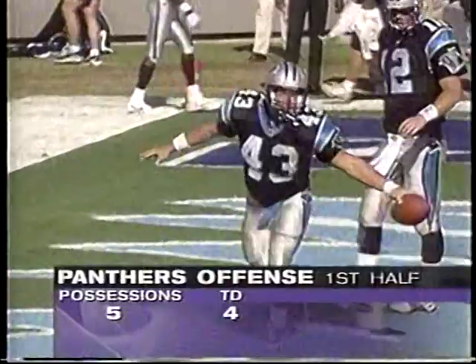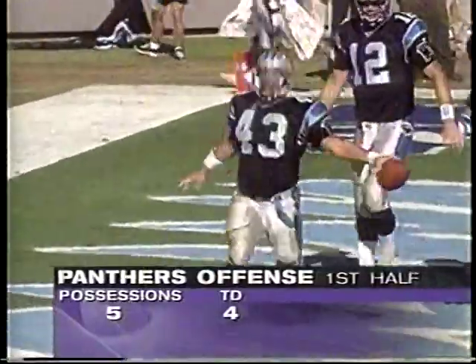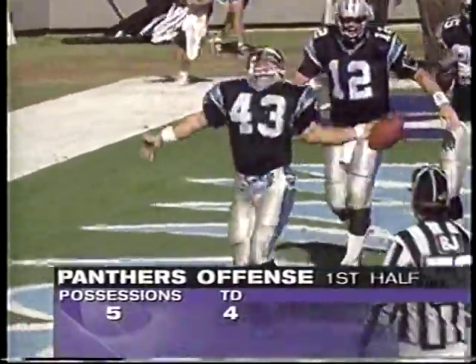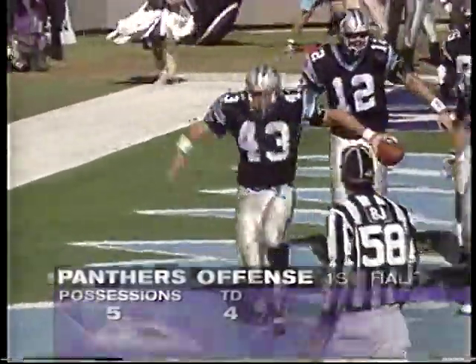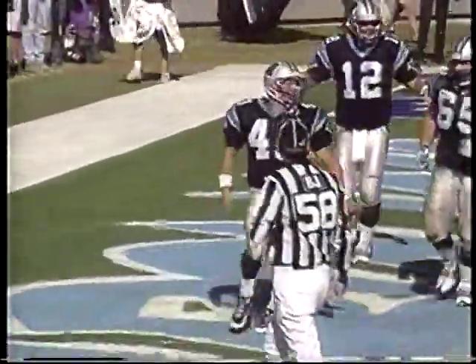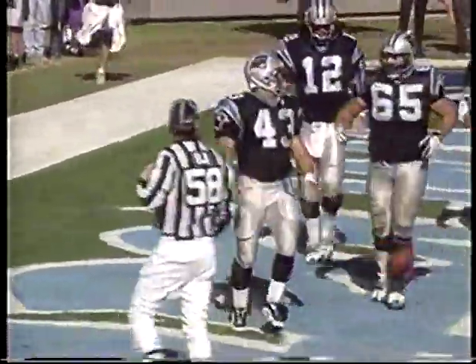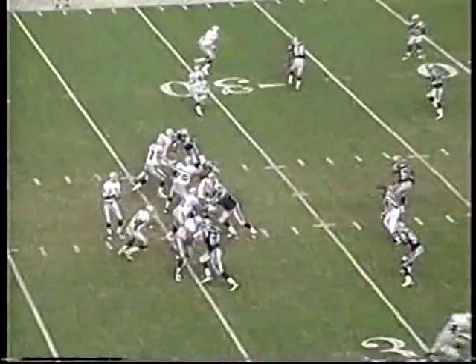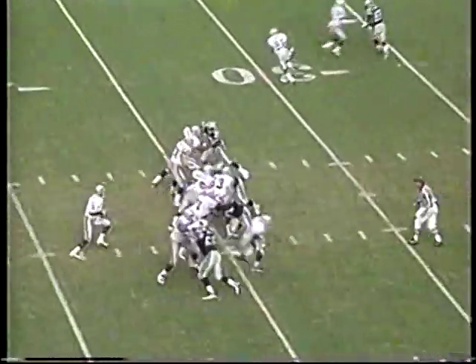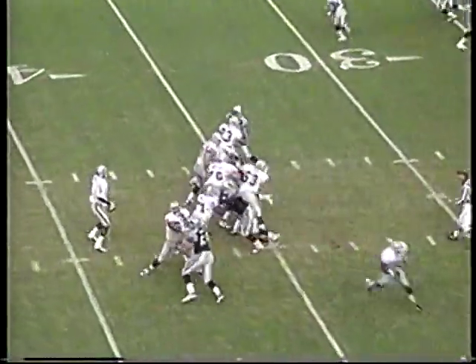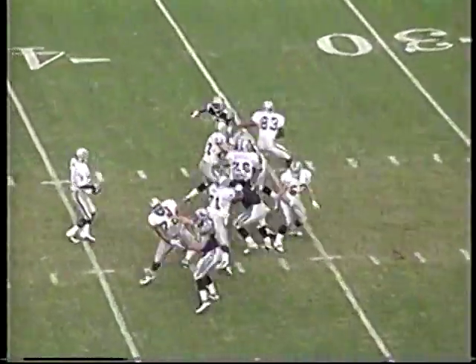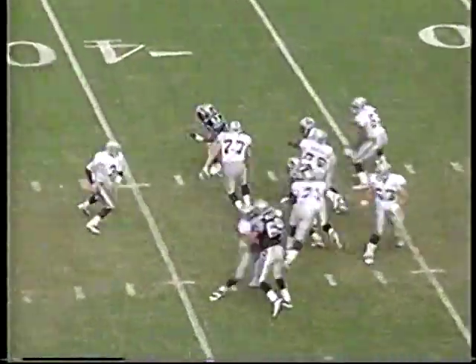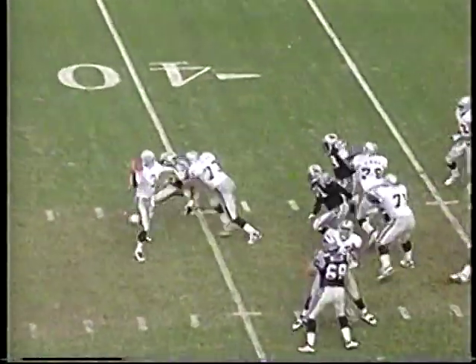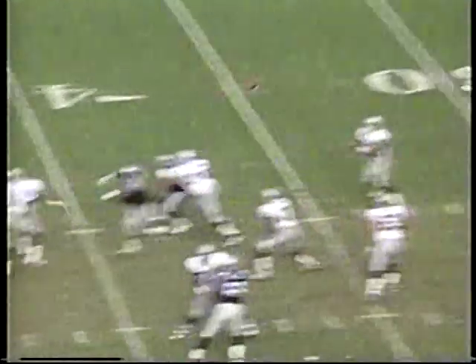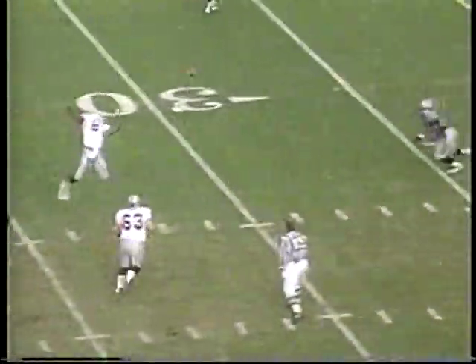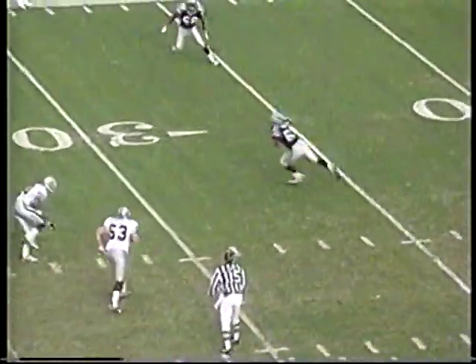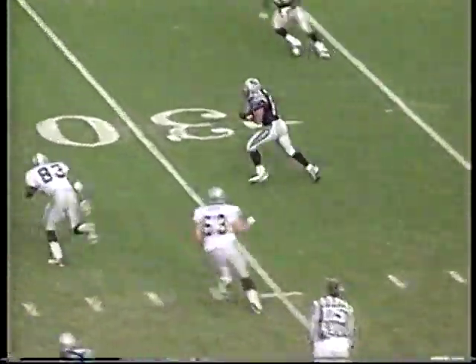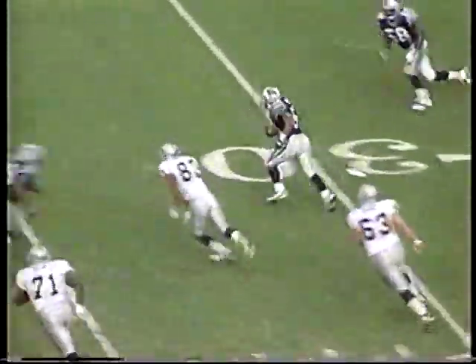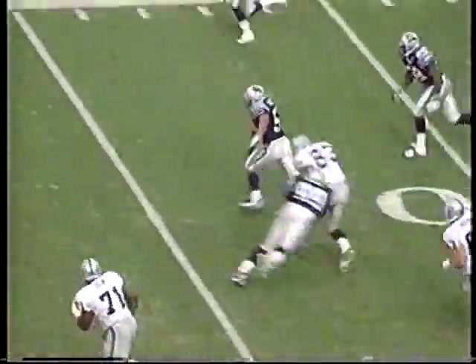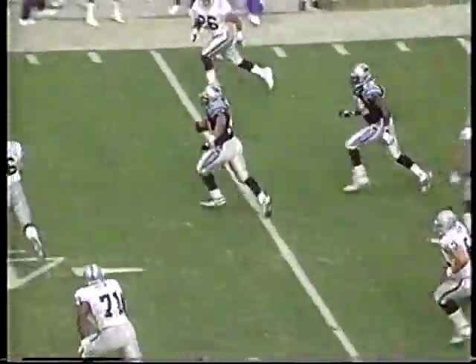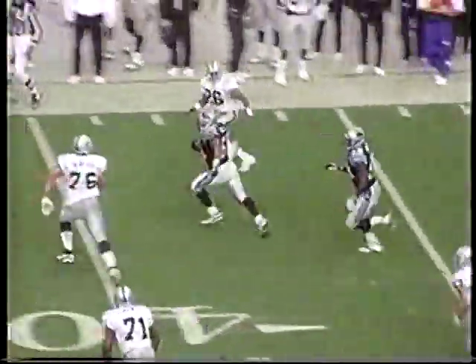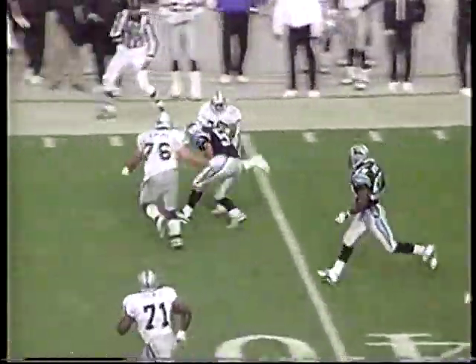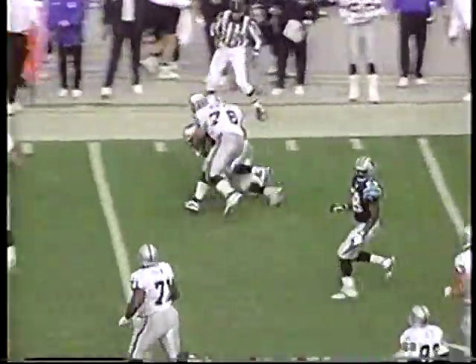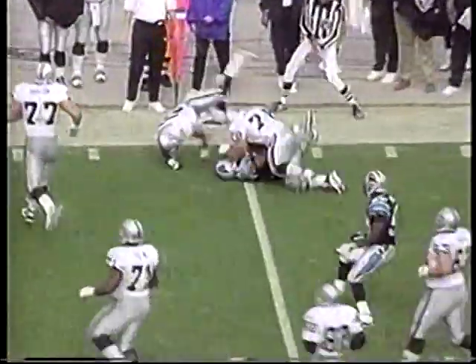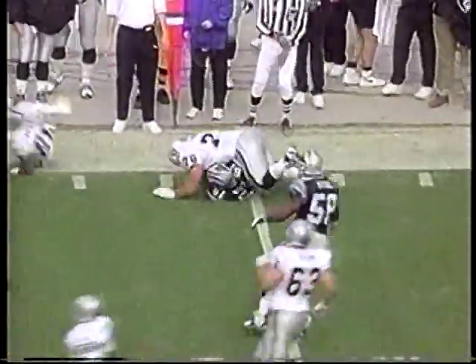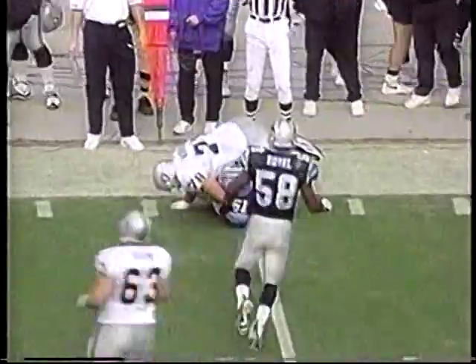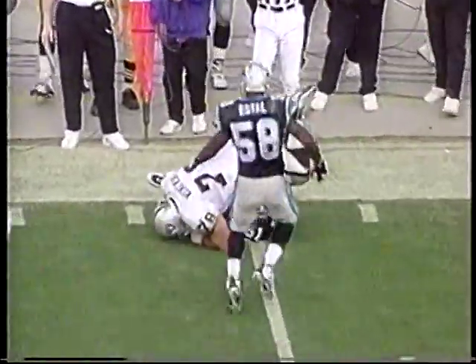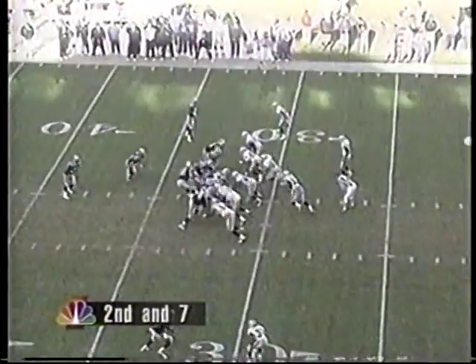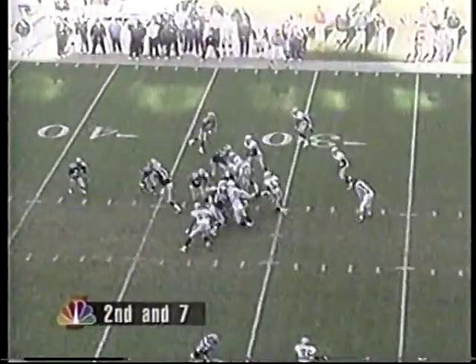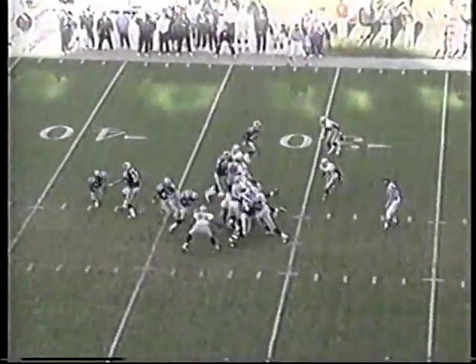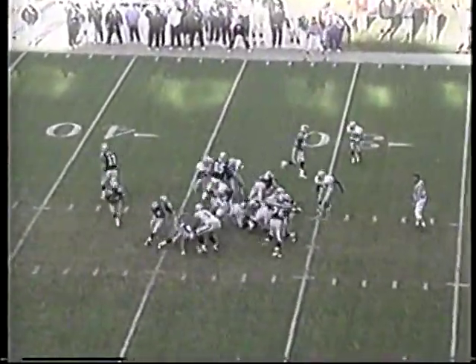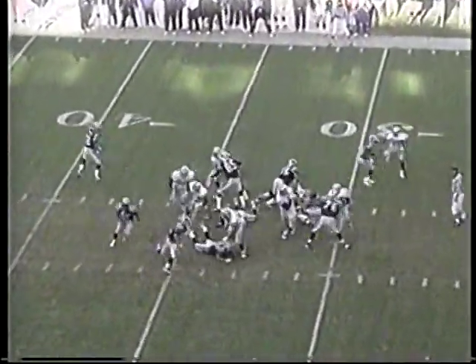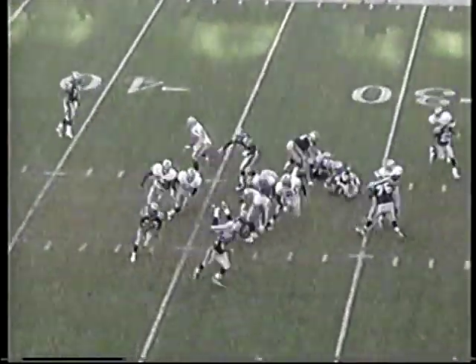Four touchdowns on five first-half possessions — make it seven on their last 11 series. Then Jeff George, picked off by Sam Mills, a.k.a. Field Mouse, returns it to the 45. Sets up a 54-yard field goal, 31-7.